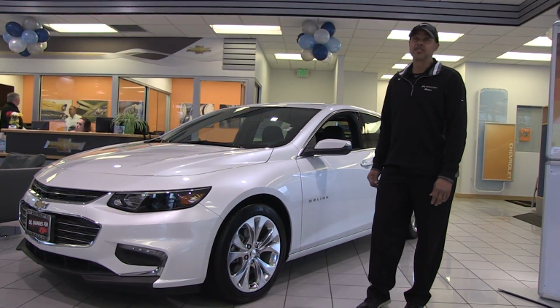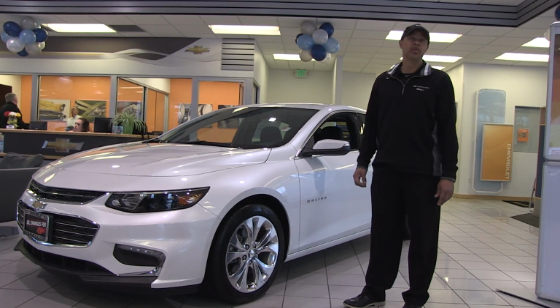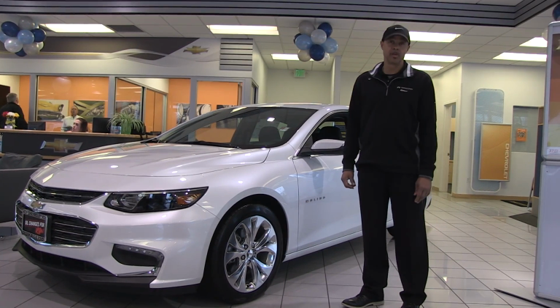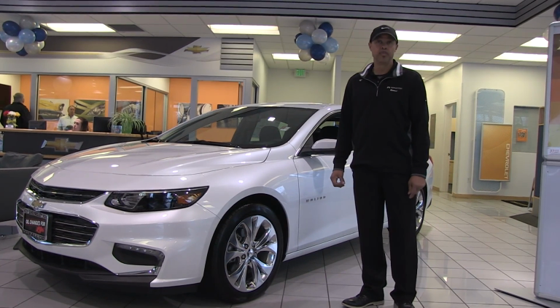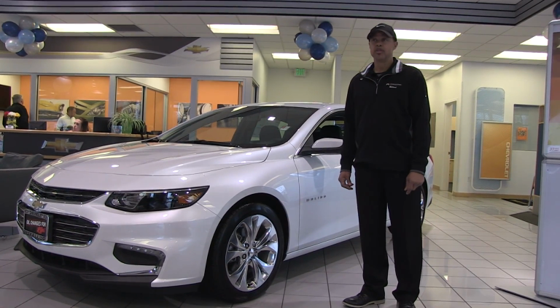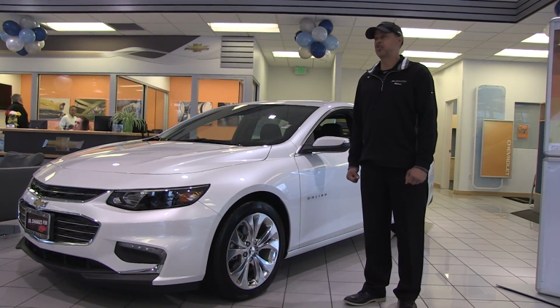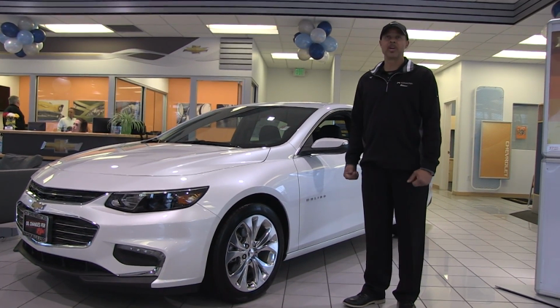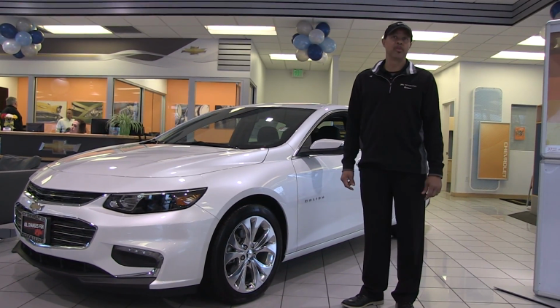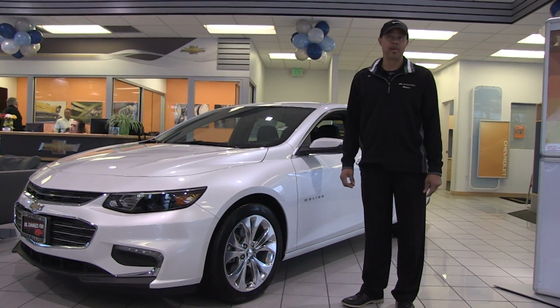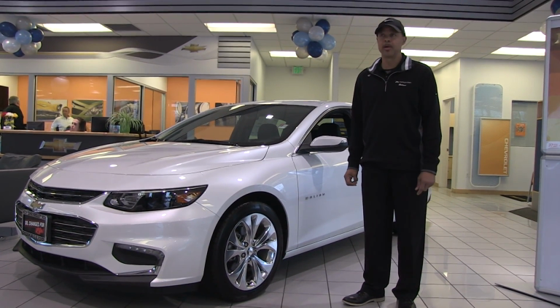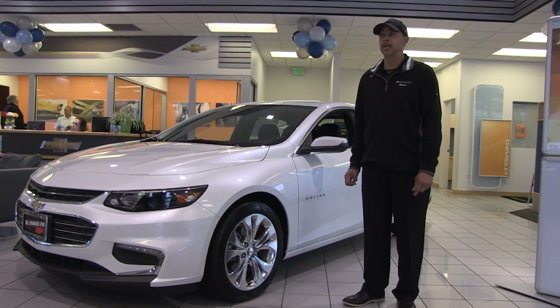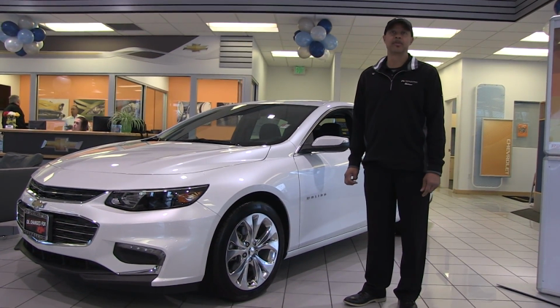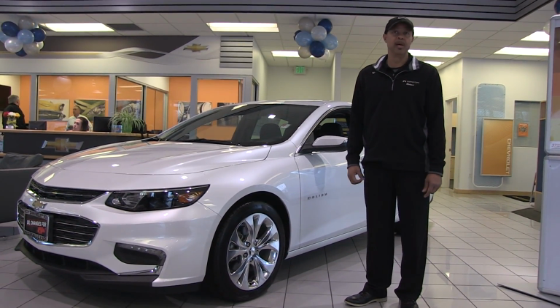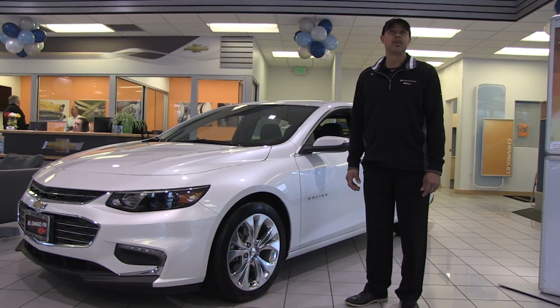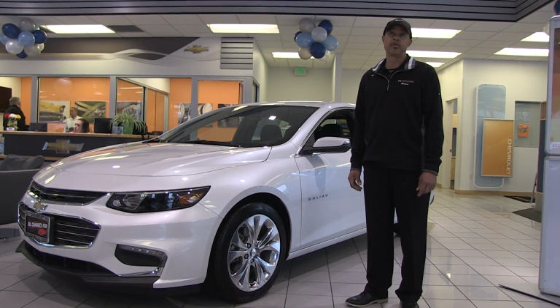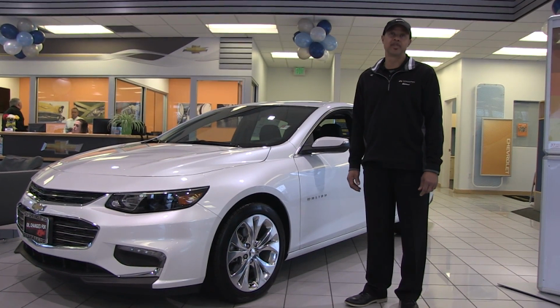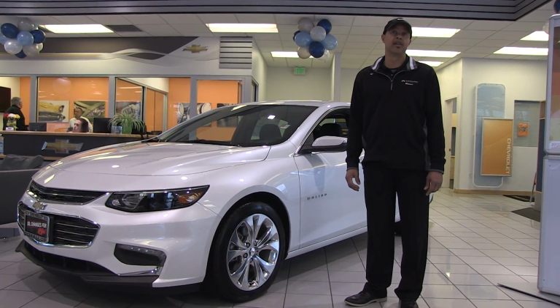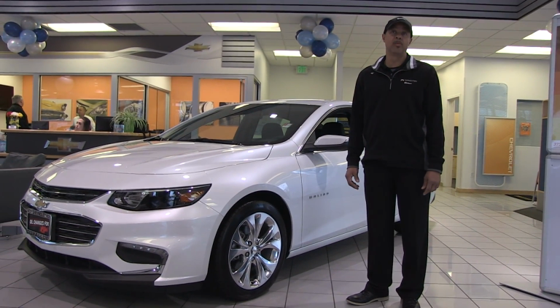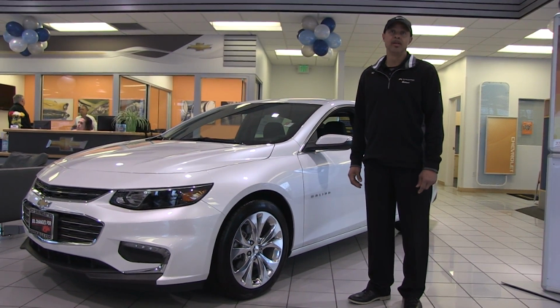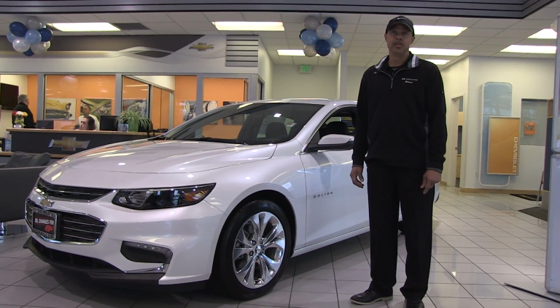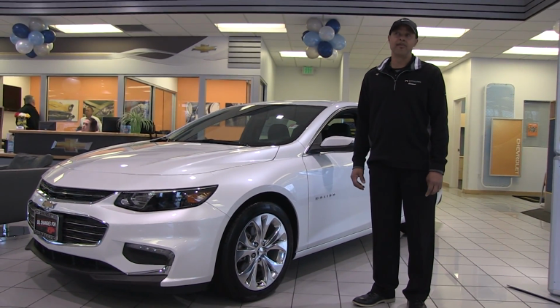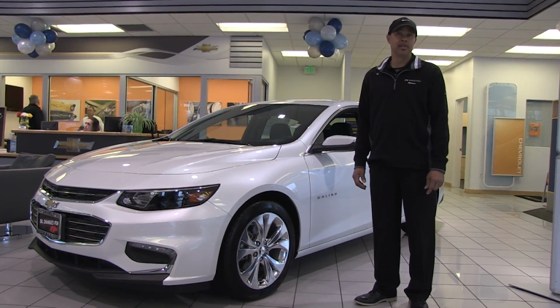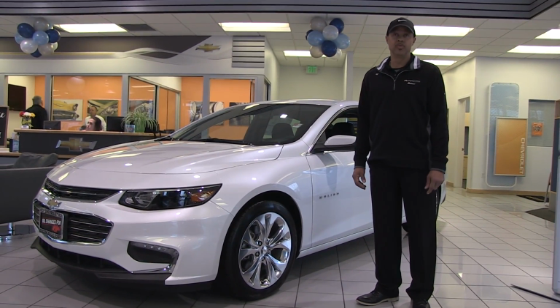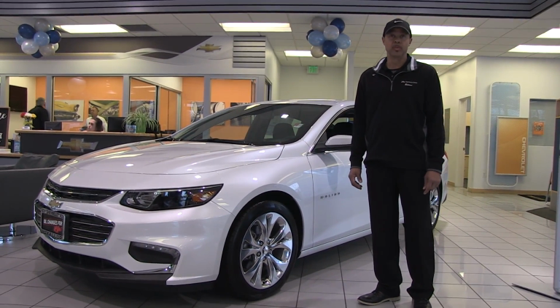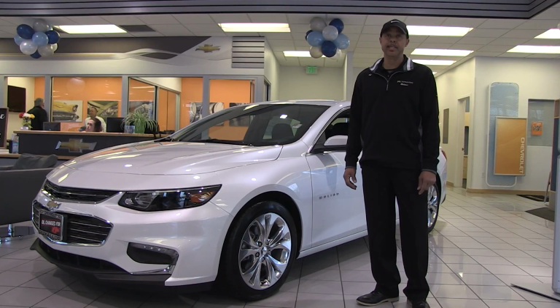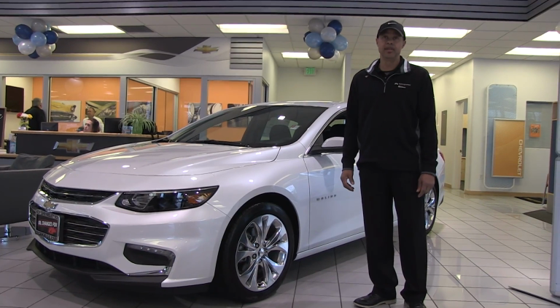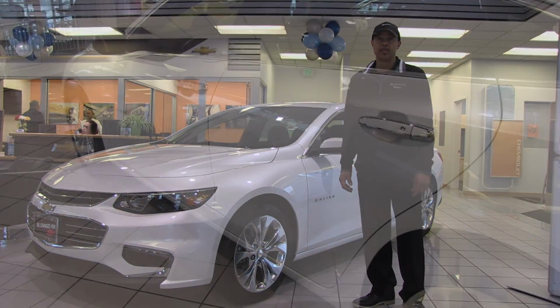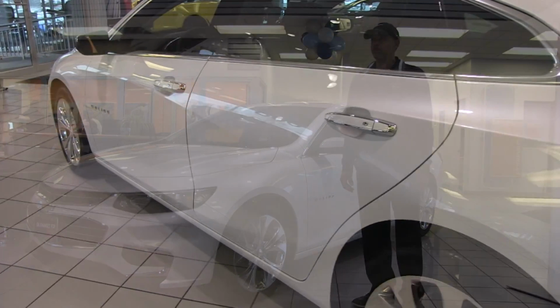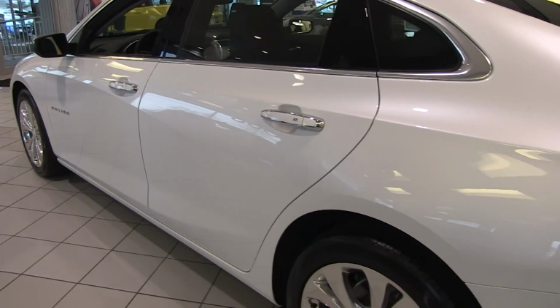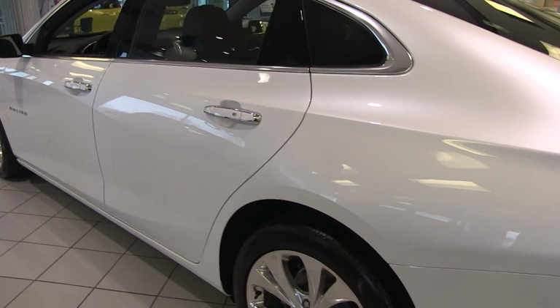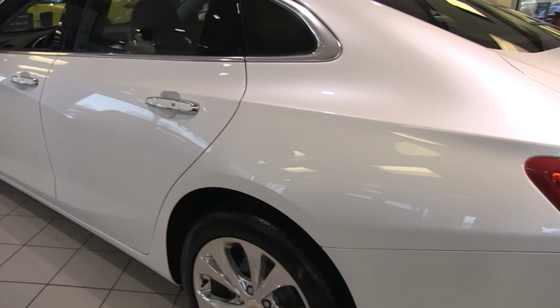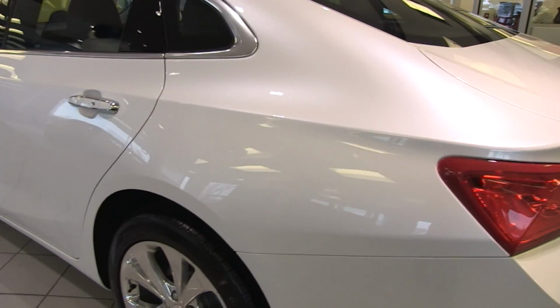This is a two-liter turbo raging with horsepower and an industry-best 33 miles to the gallon on the highway. You will average the mid-20s with this one very easily, with room for five passengers as well.